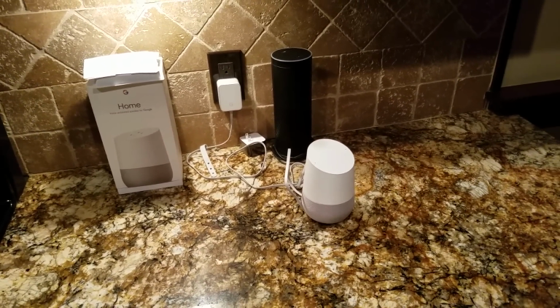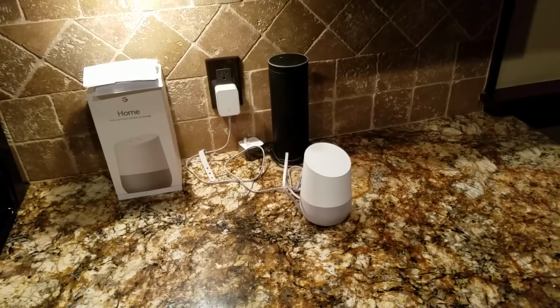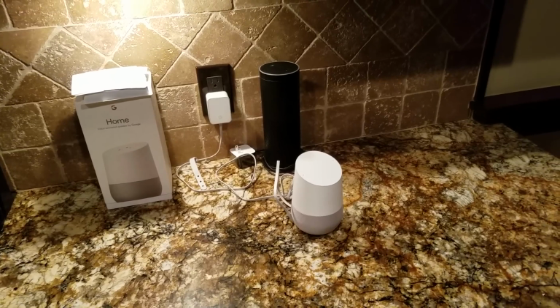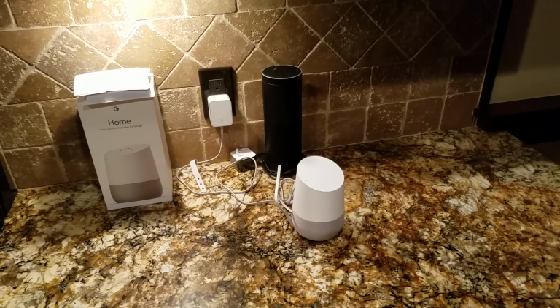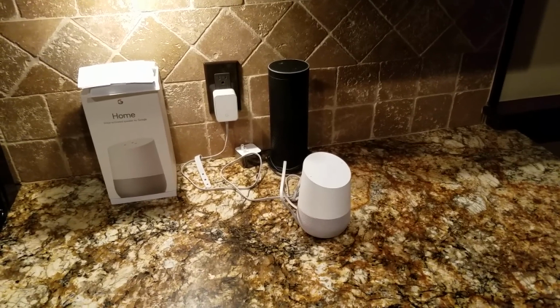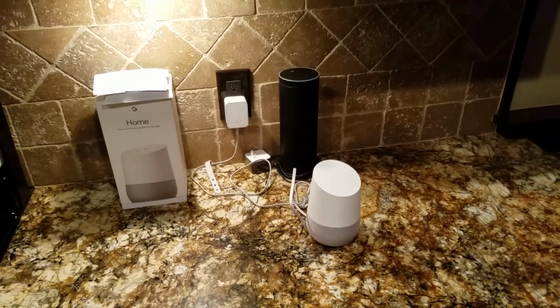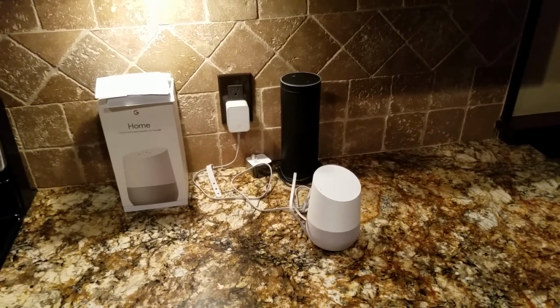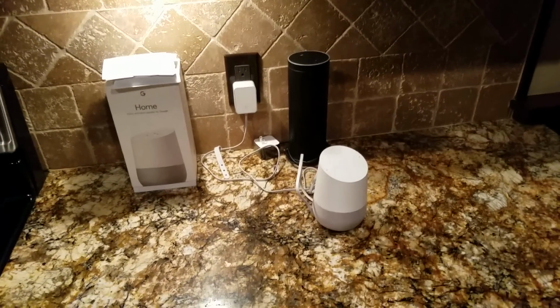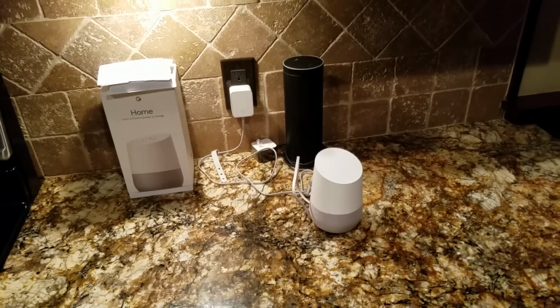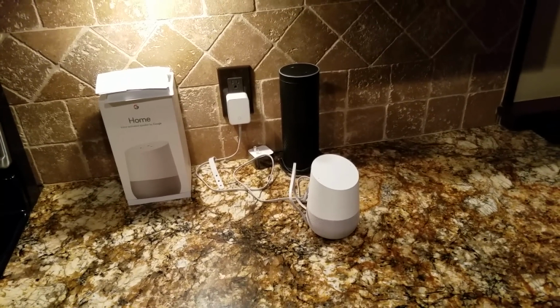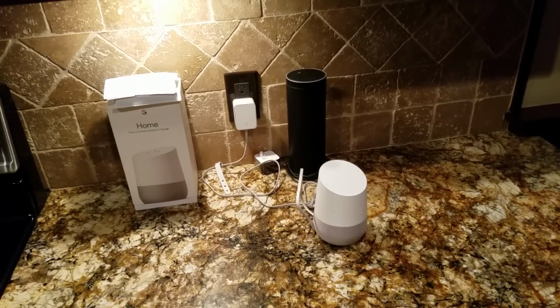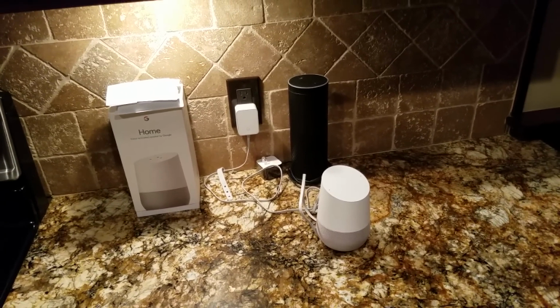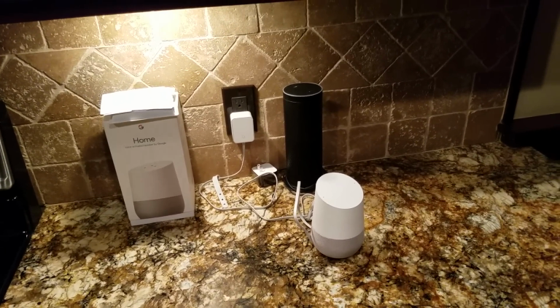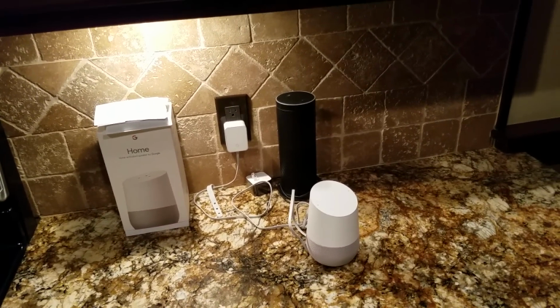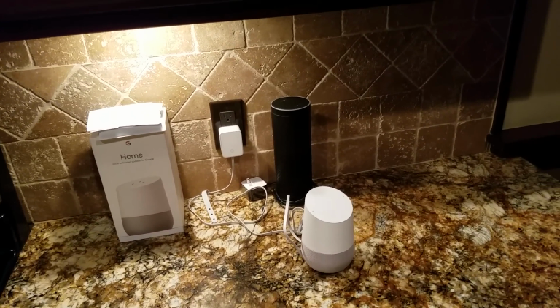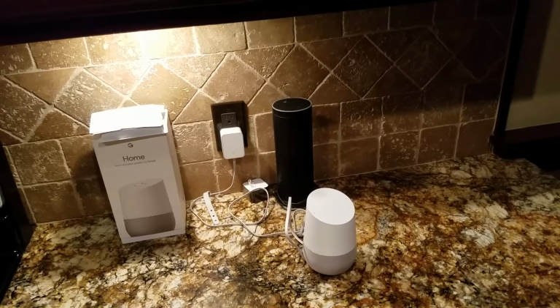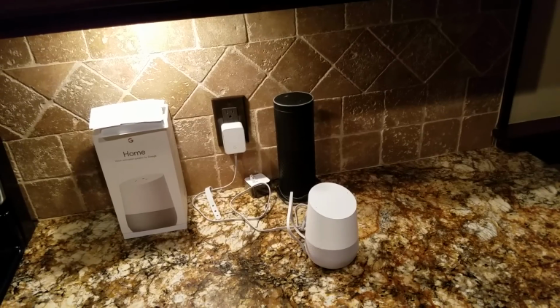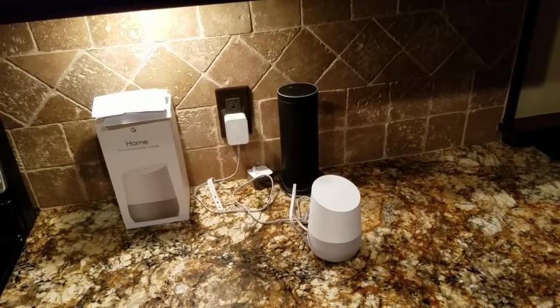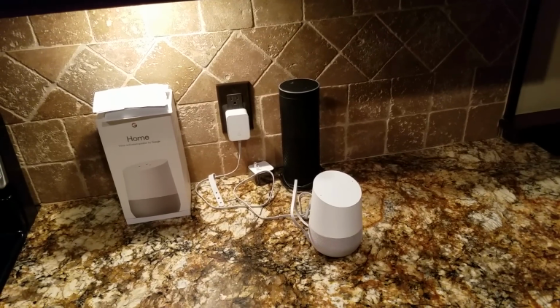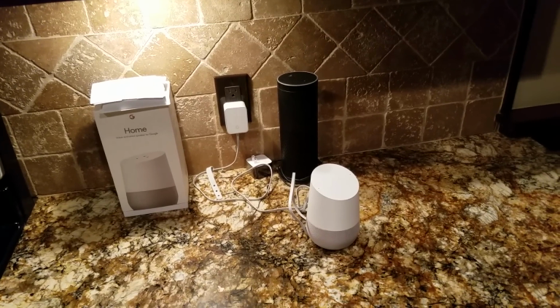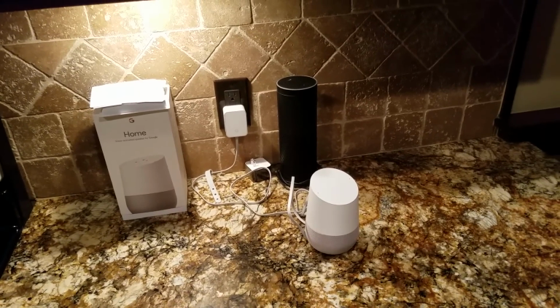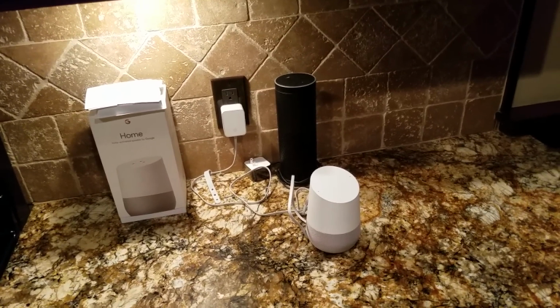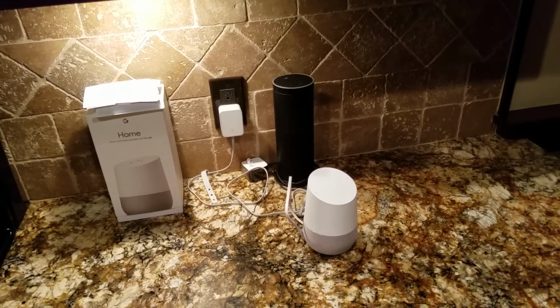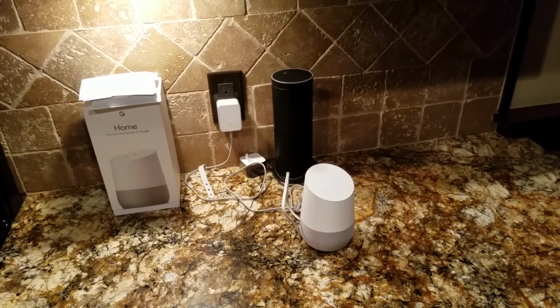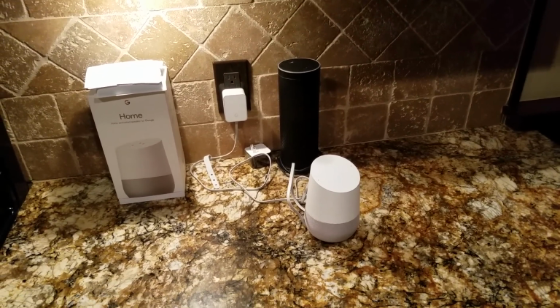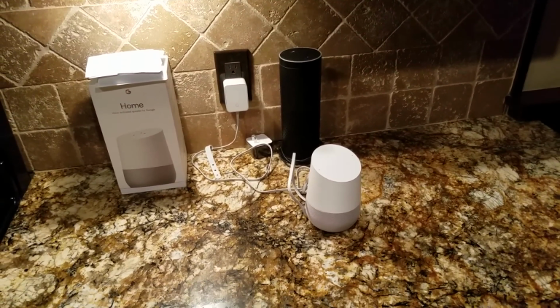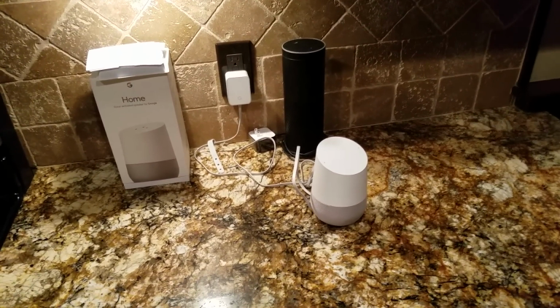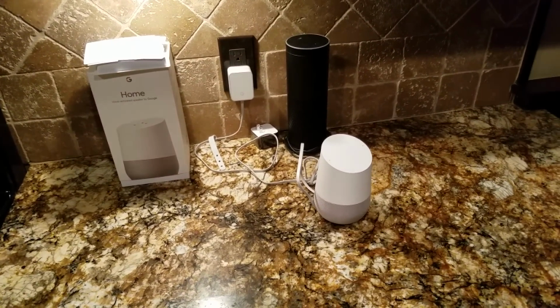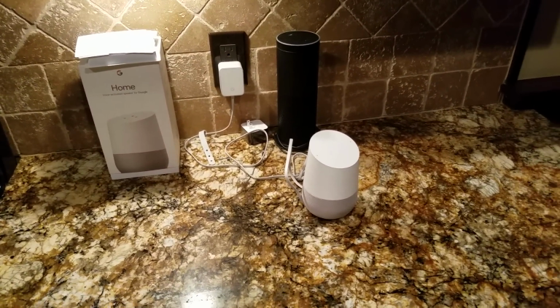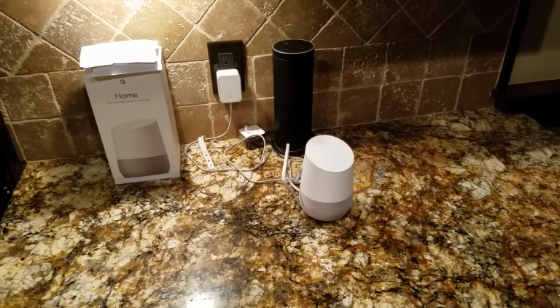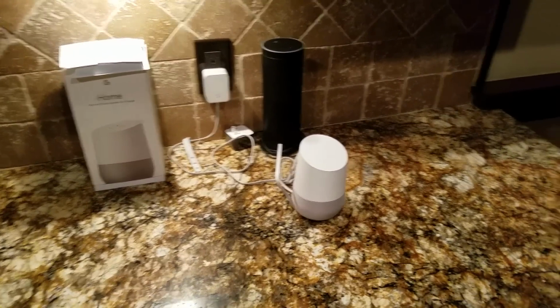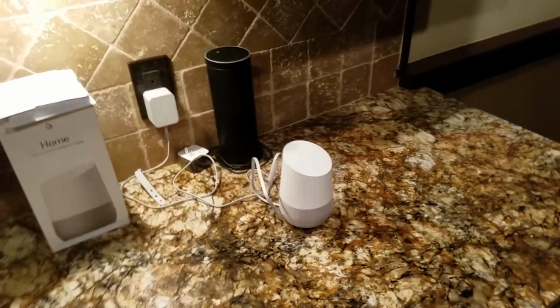This is a more realistic way to do things, and it's not really expensive to do this kind of stuff. I'll have a link to a blog, a link to all these products, and a link to show you how to set all of this up. I have the Philips Hue lights.